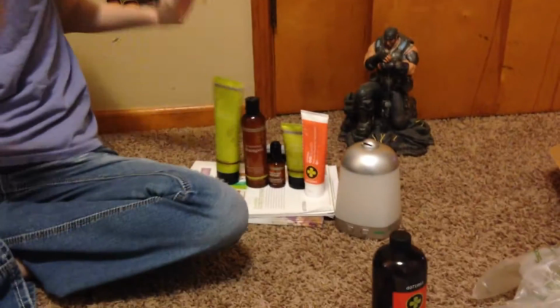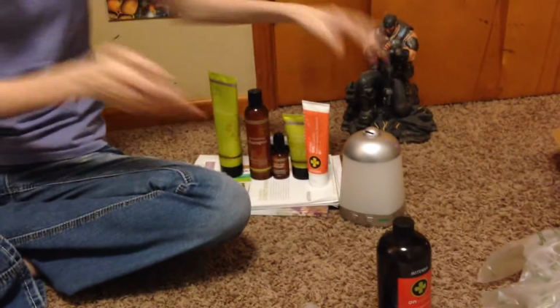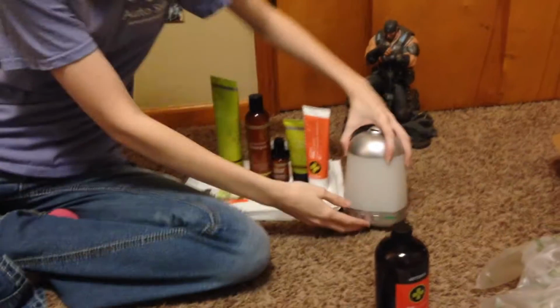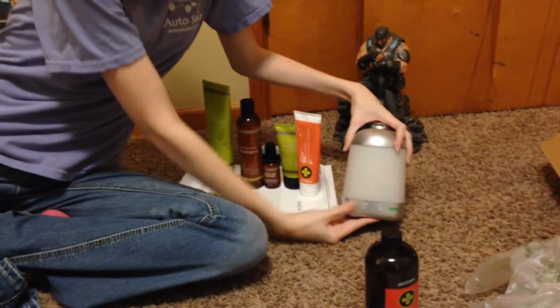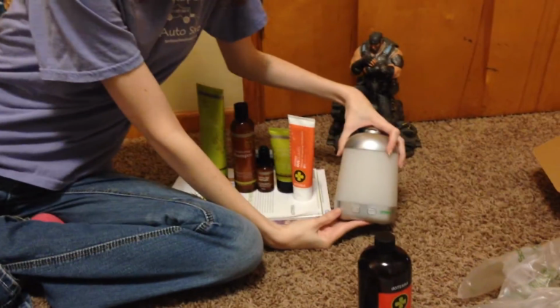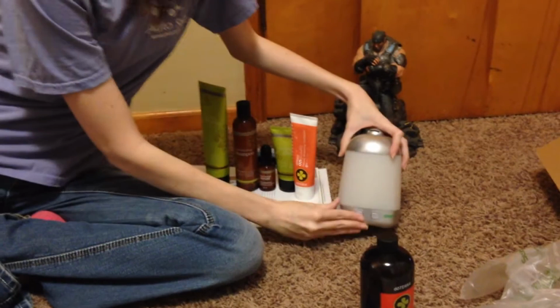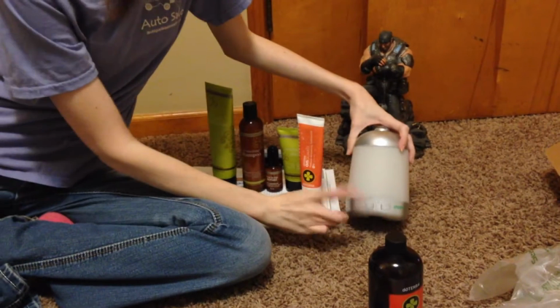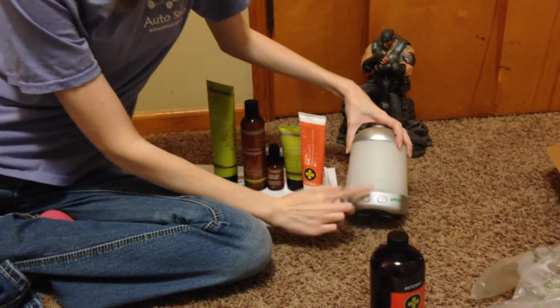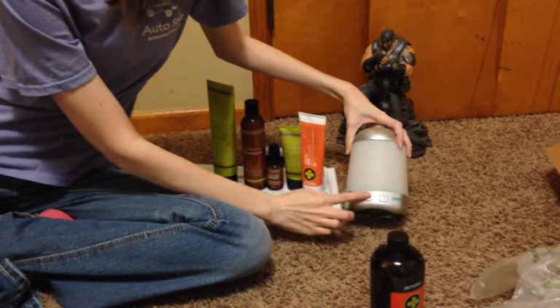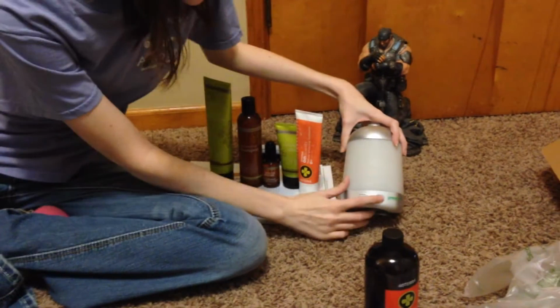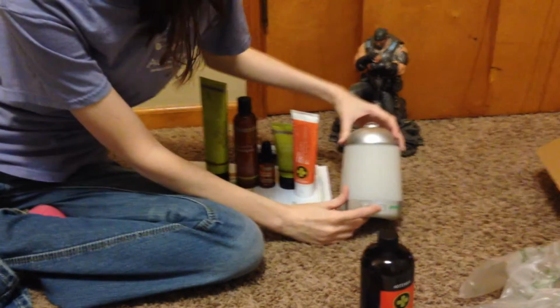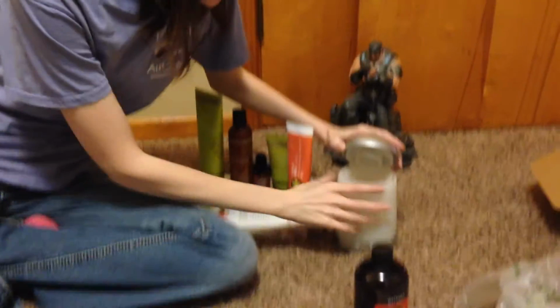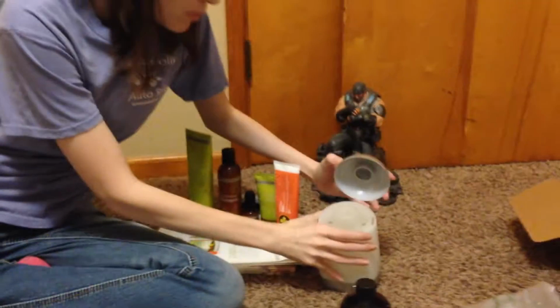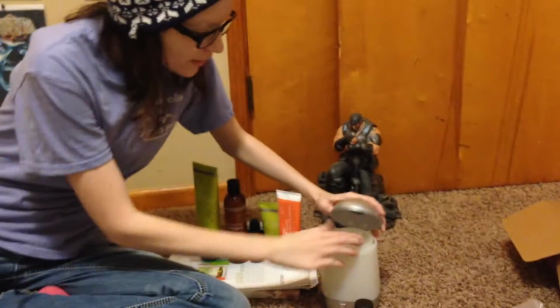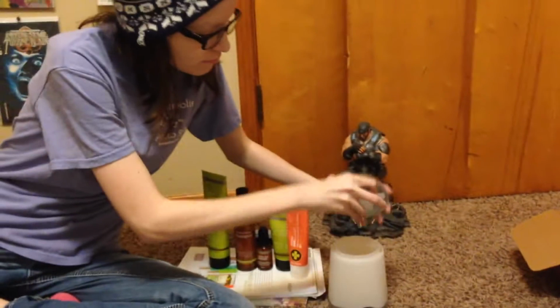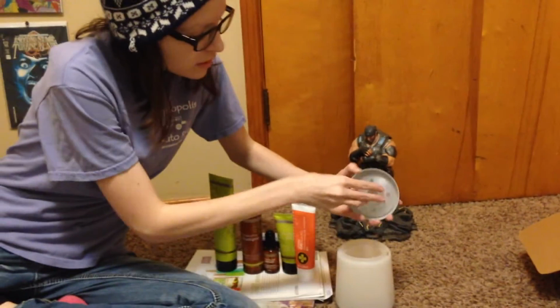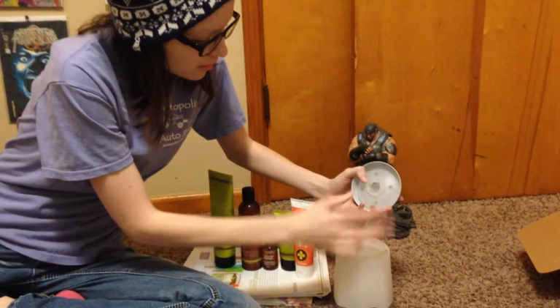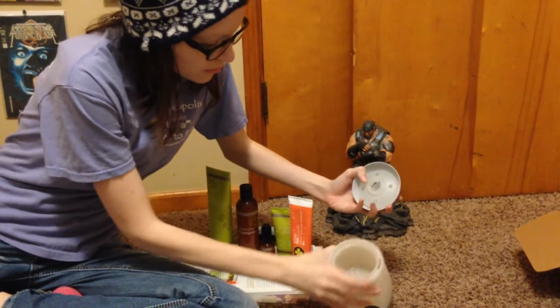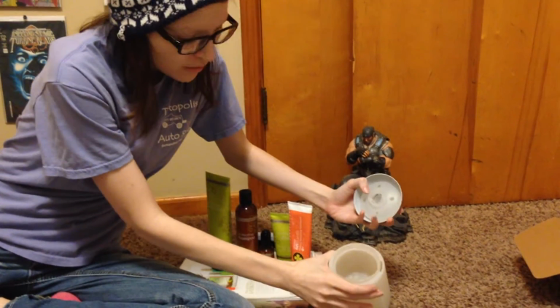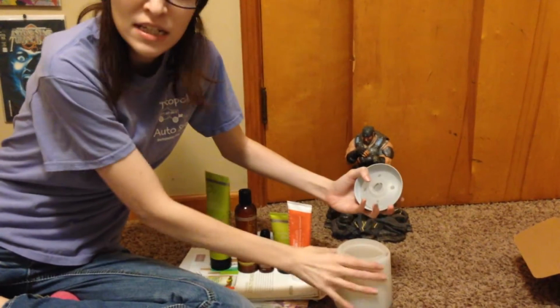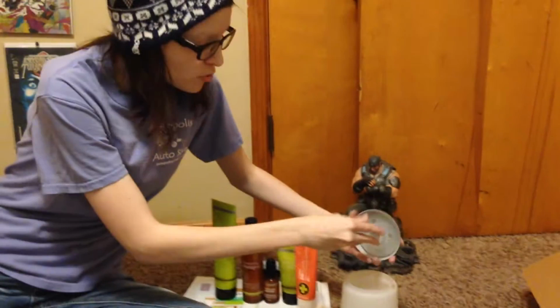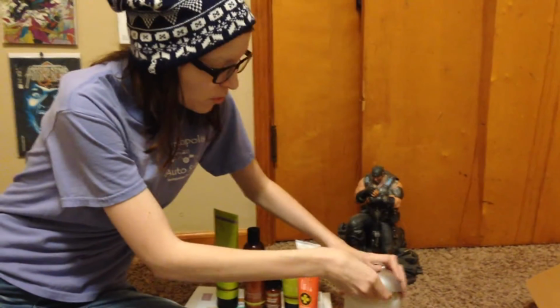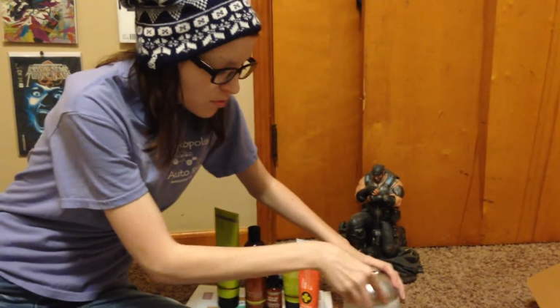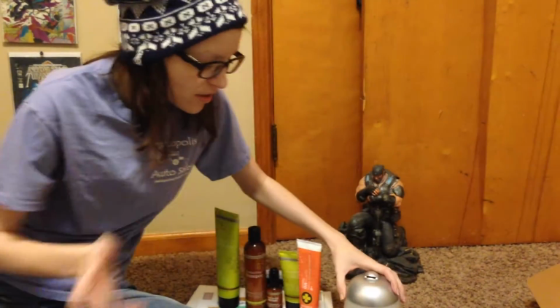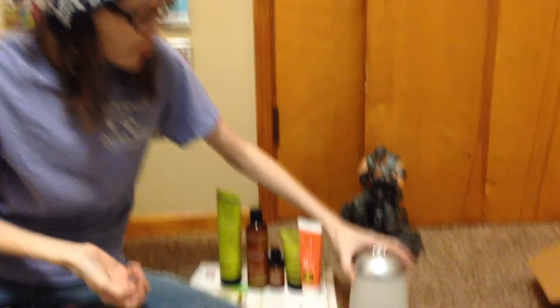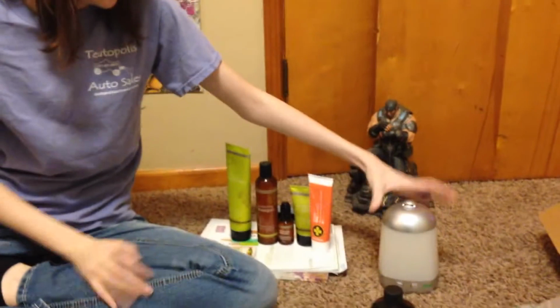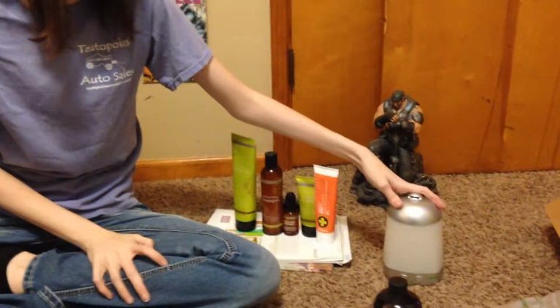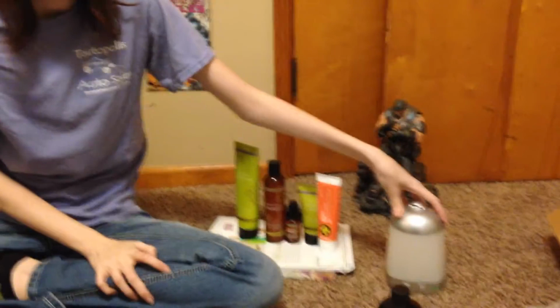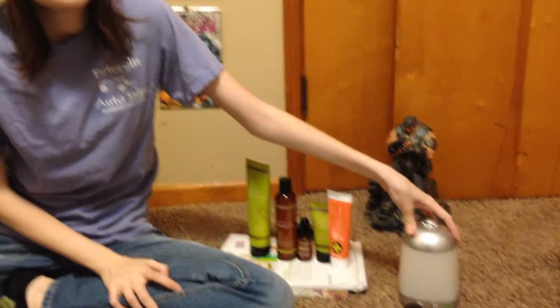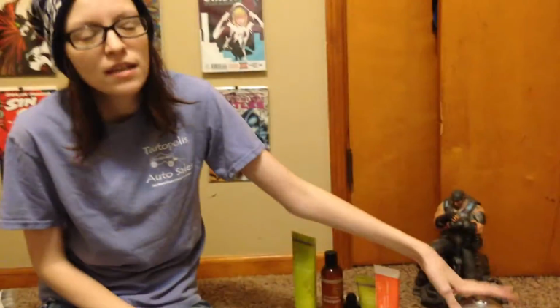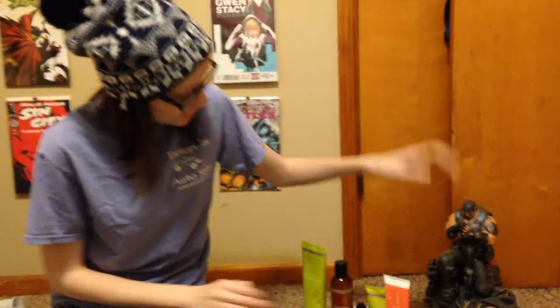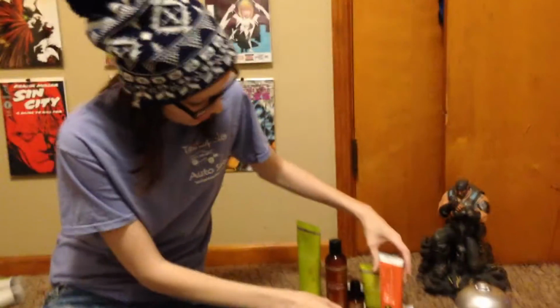The next thing I have is my diffuser. It has a light on it and you just turn it on. You put water in it and just a couple drops of the oil that you want to smell in your house, and it does amazing.